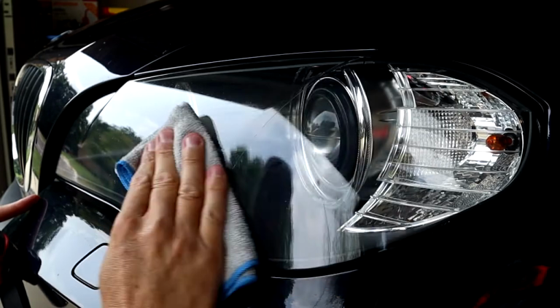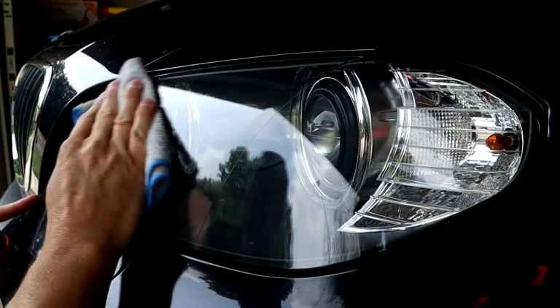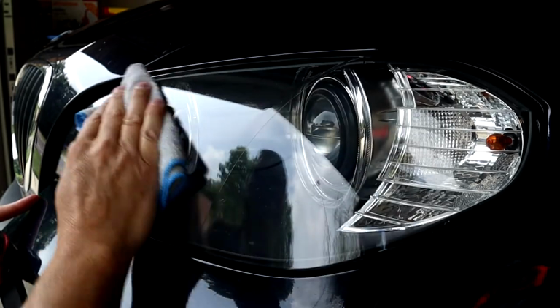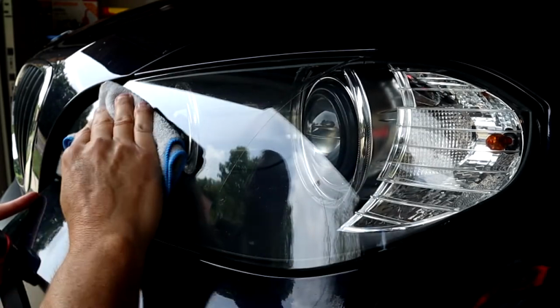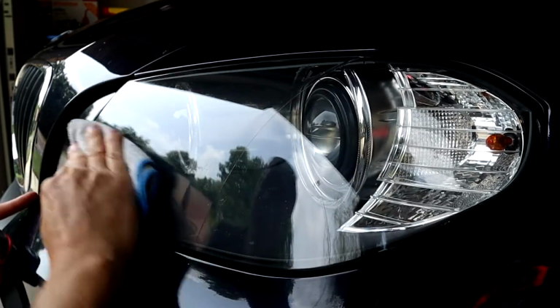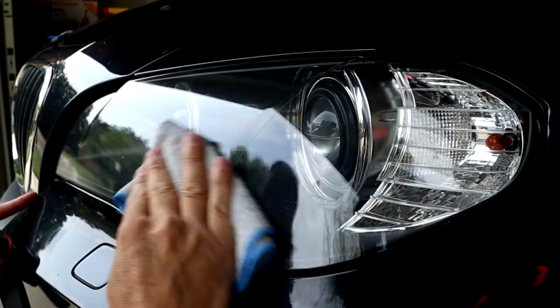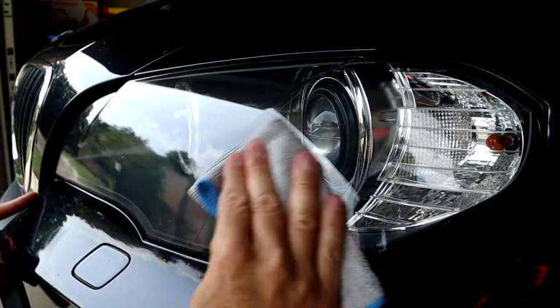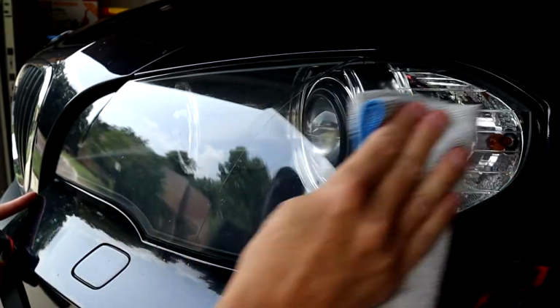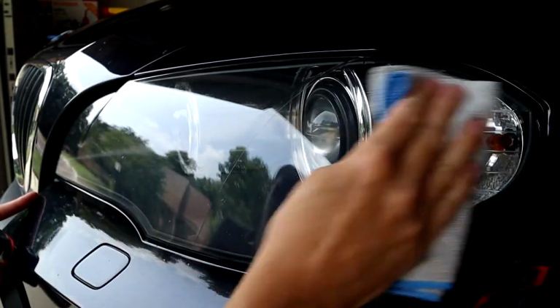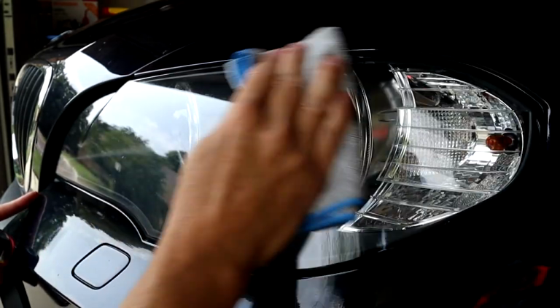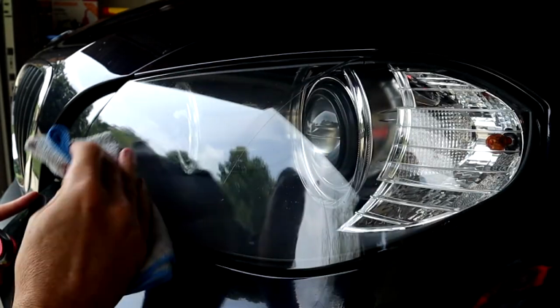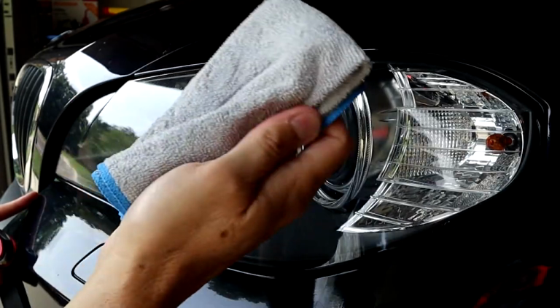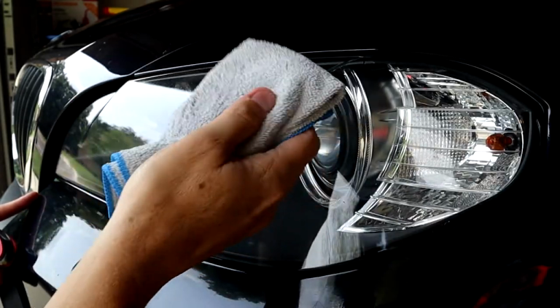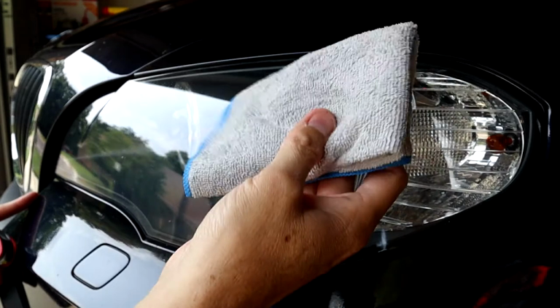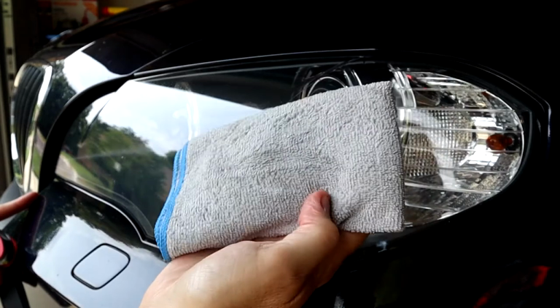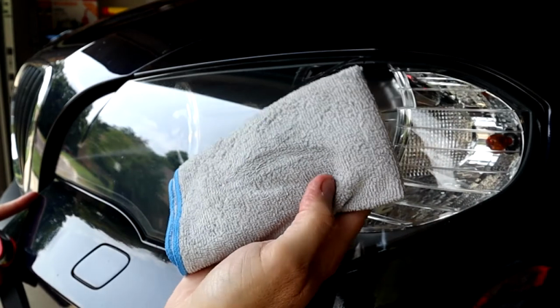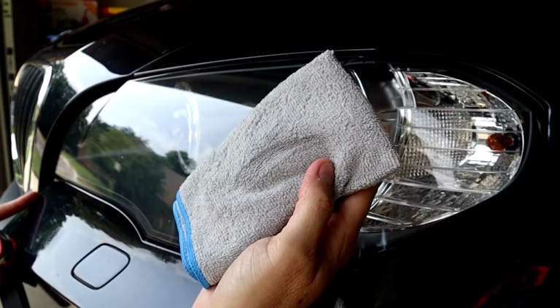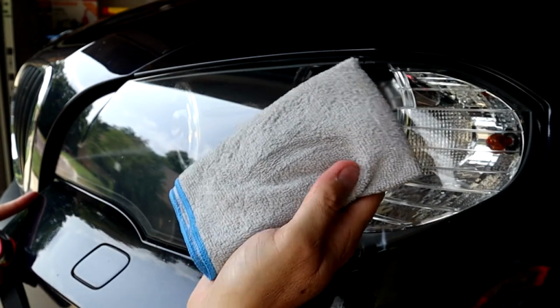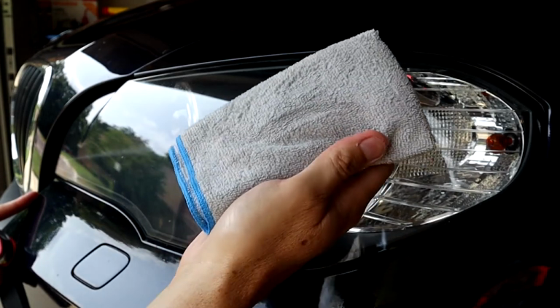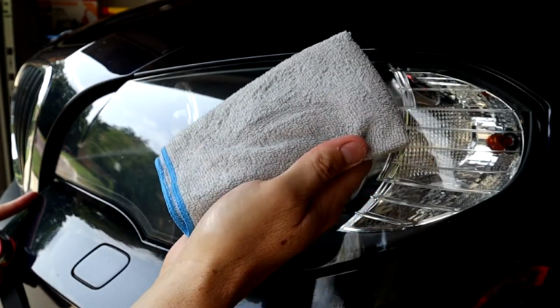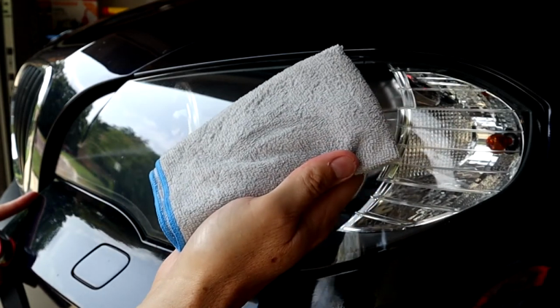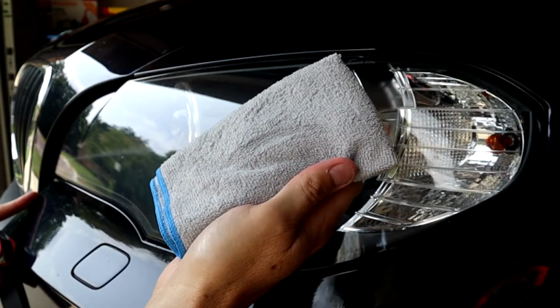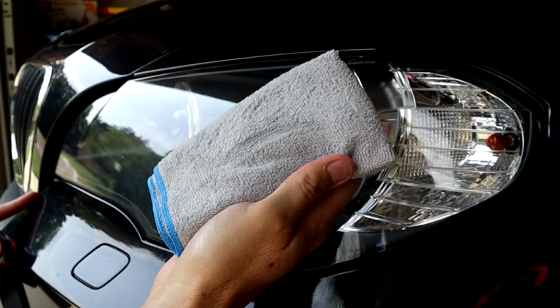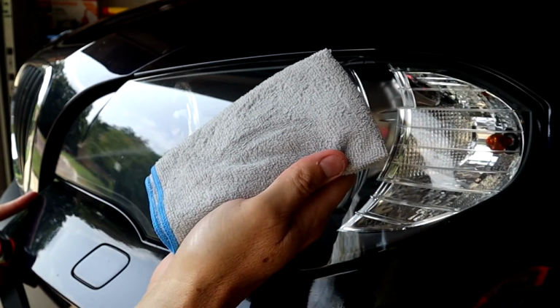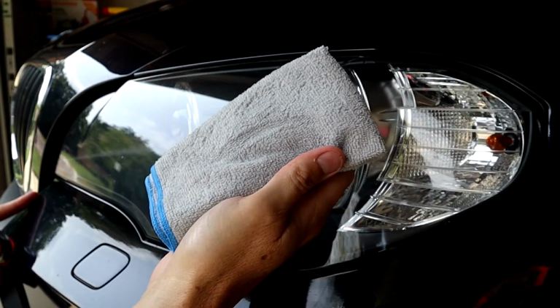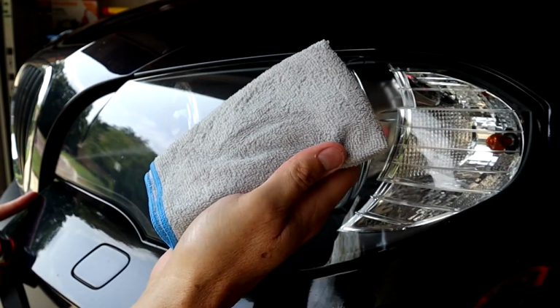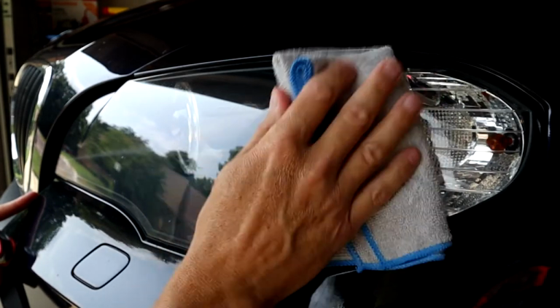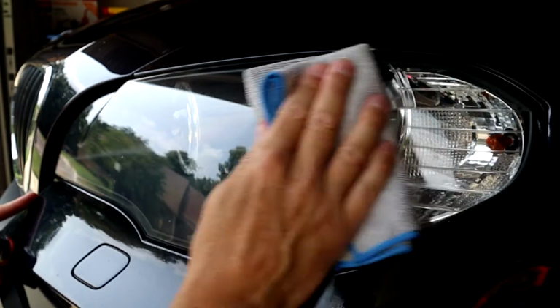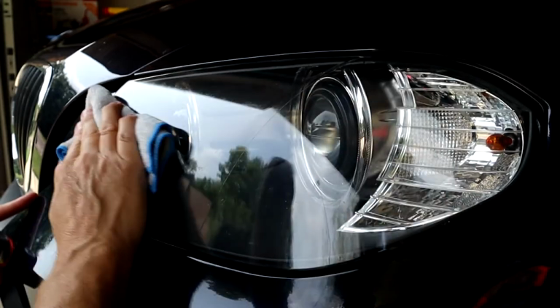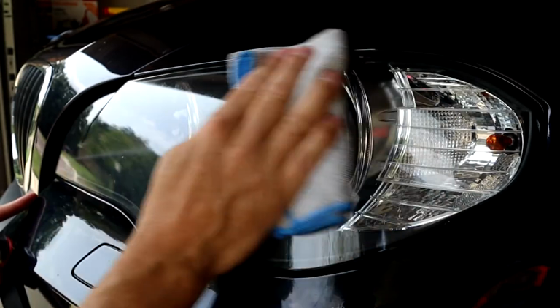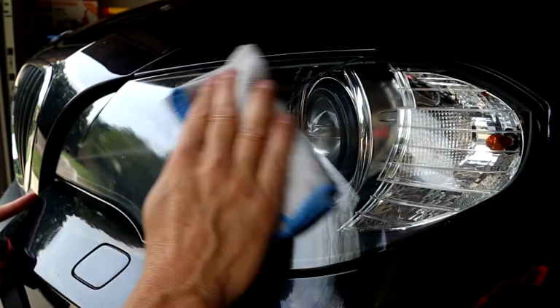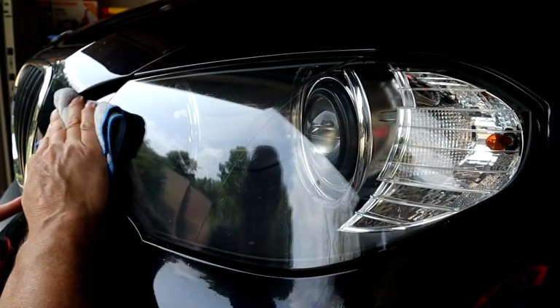That looks pretty good. I can't really see much on the rag itself, but I don't know if it's cleaning something off or not.